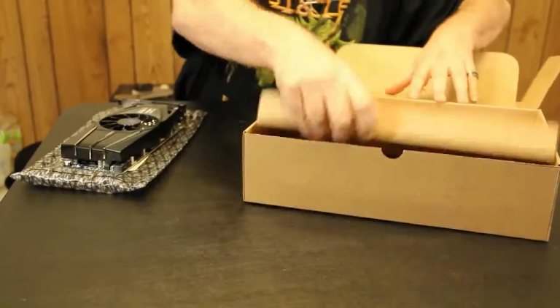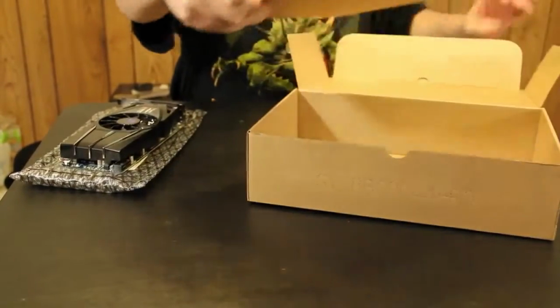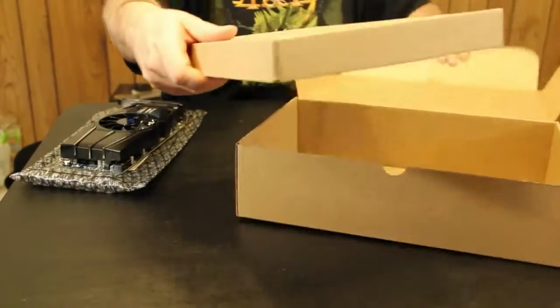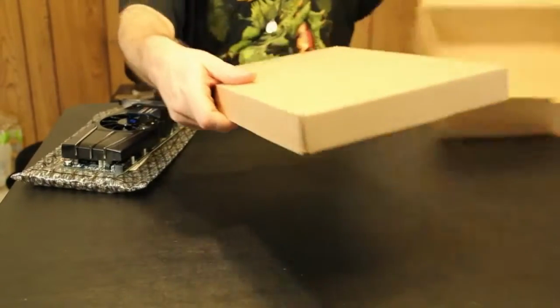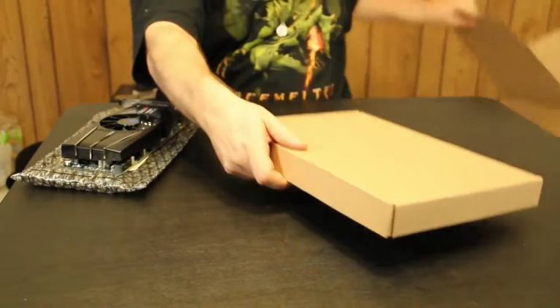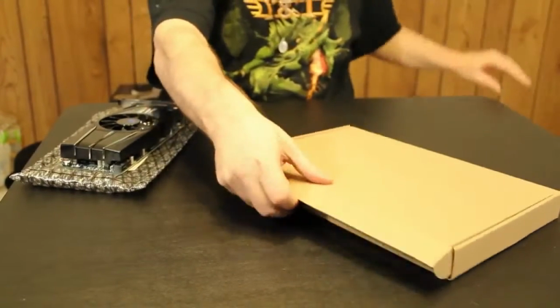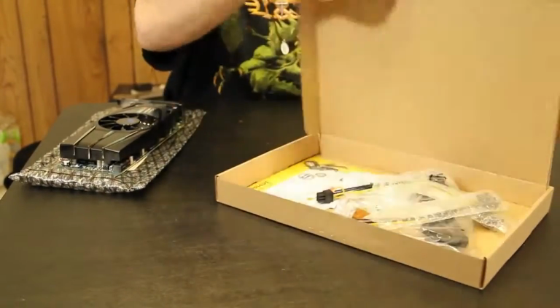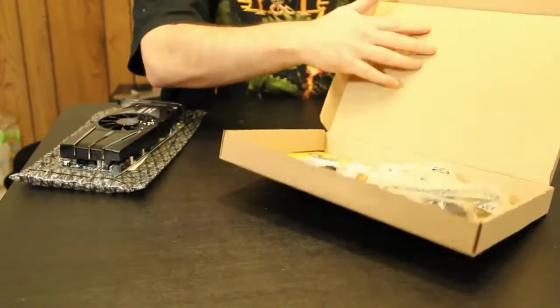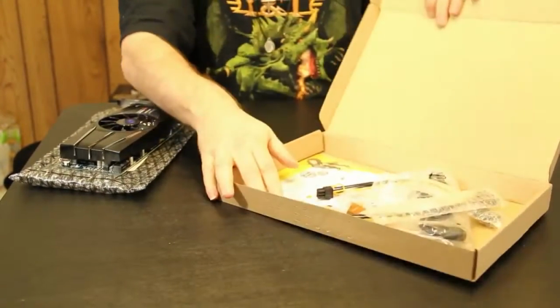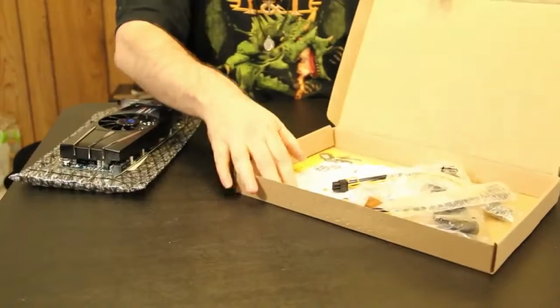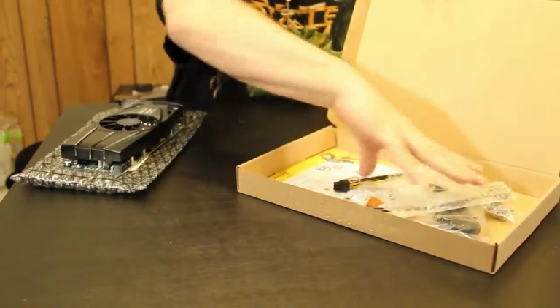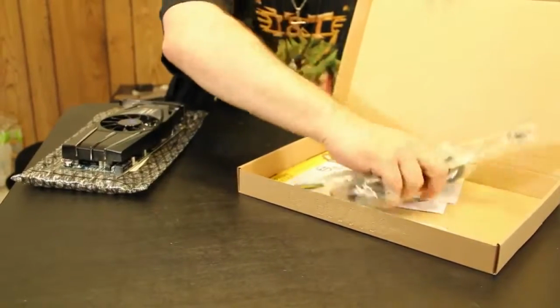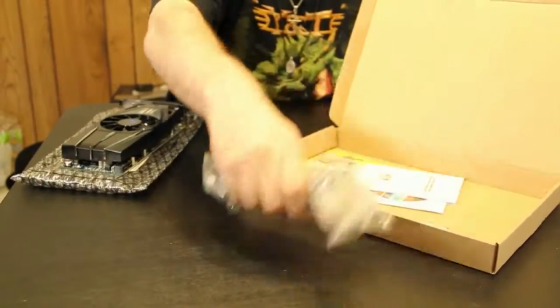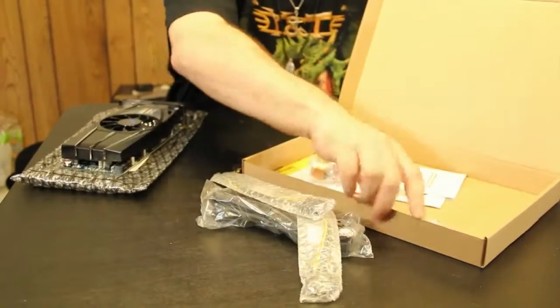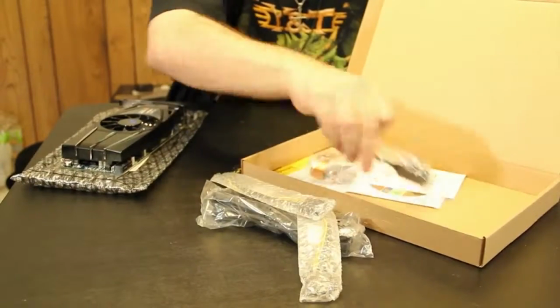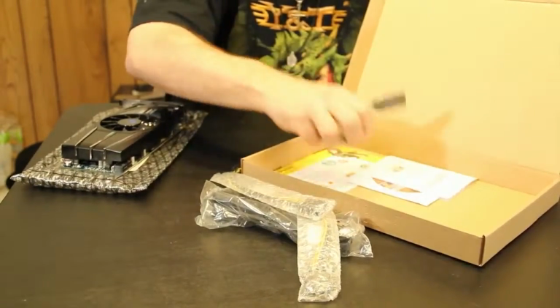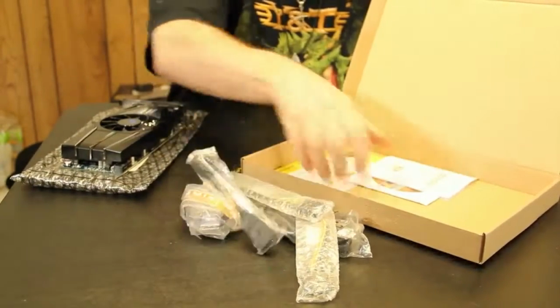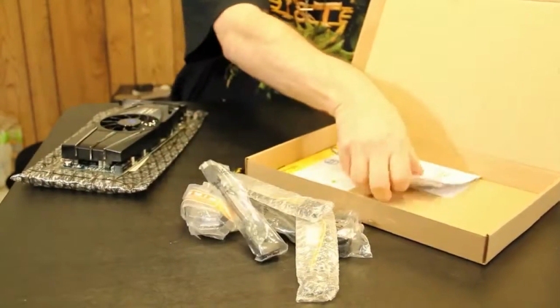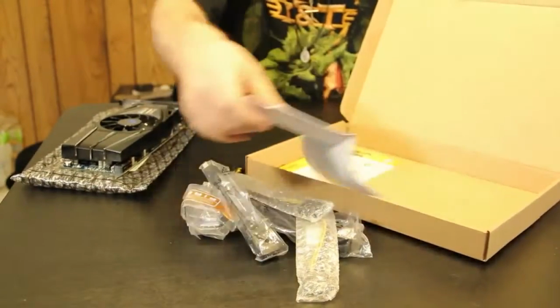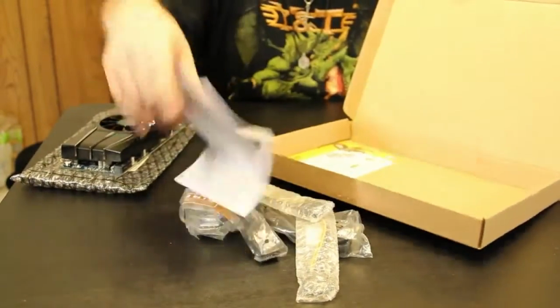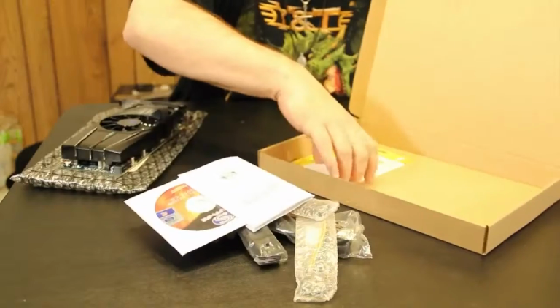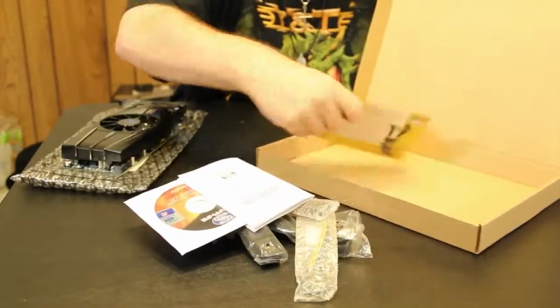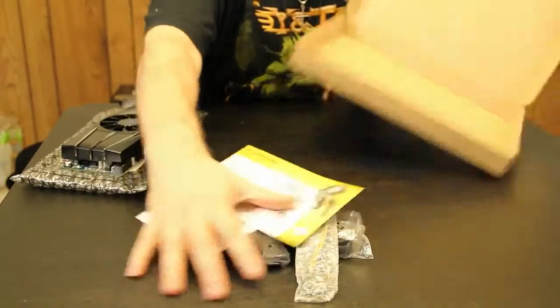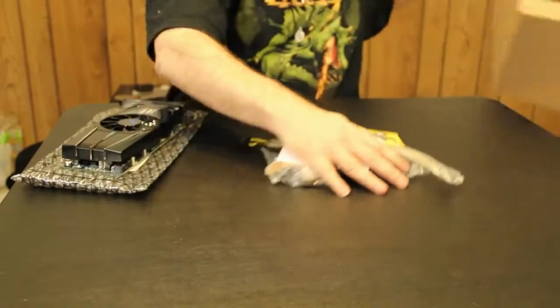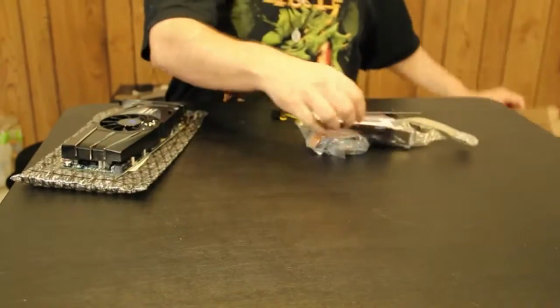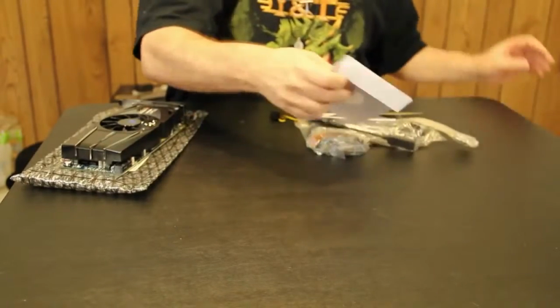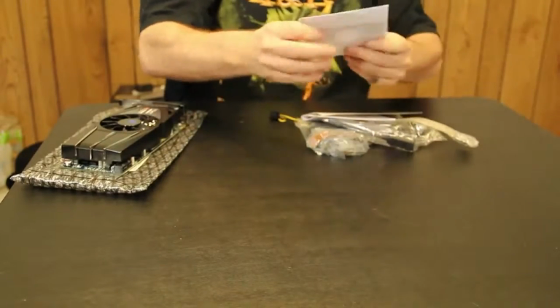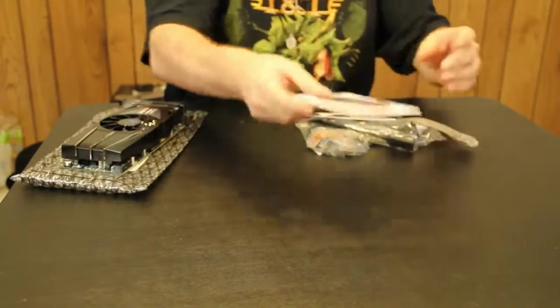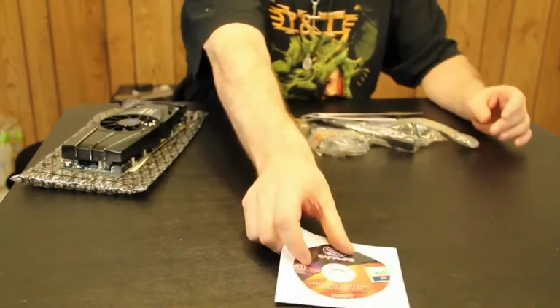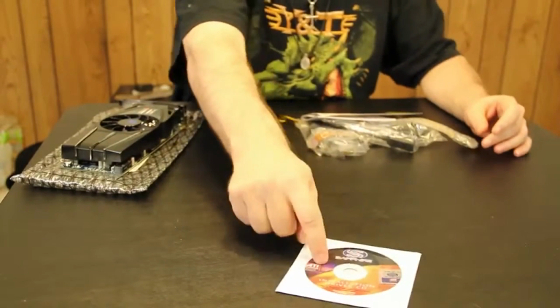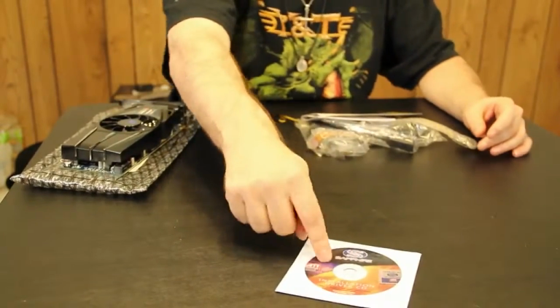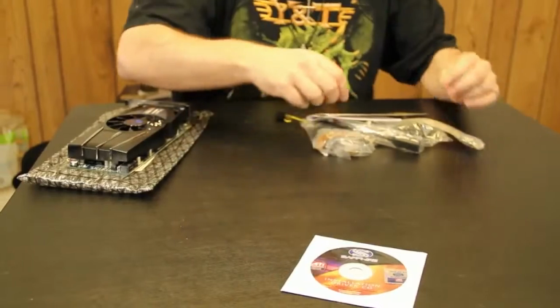All right, so we have another box within the box. We'll open this one up — this is all the accessories. I'll go ahead and pull them out on the table, and we shall talk about them one by one as we go through. So we're going to begin.